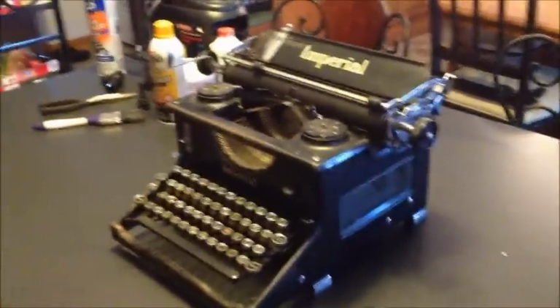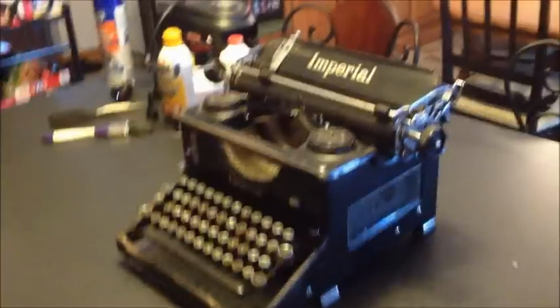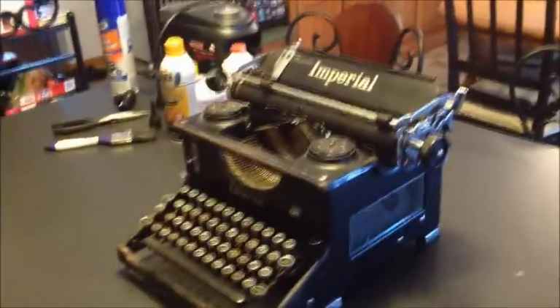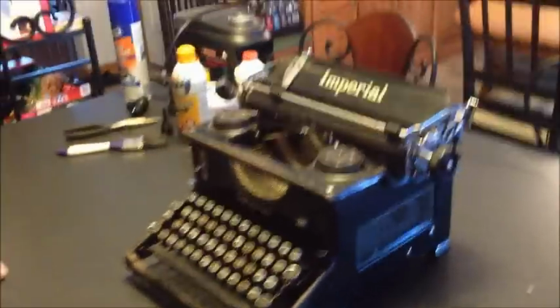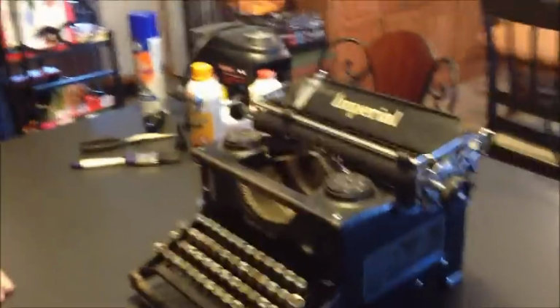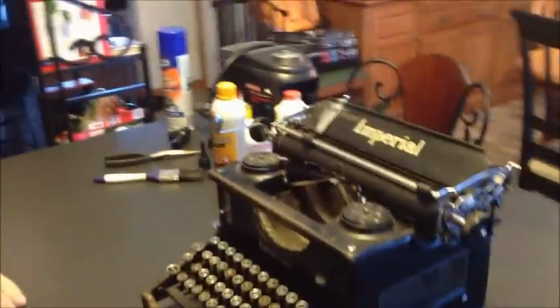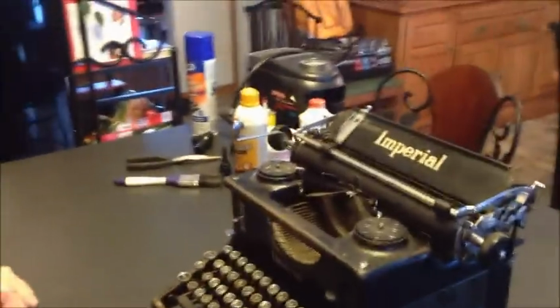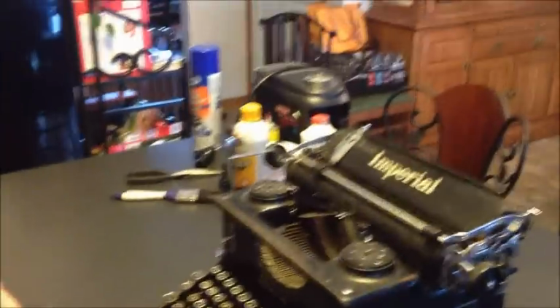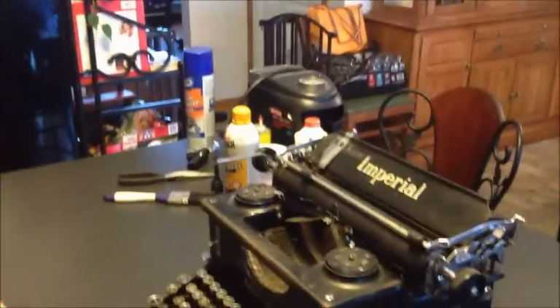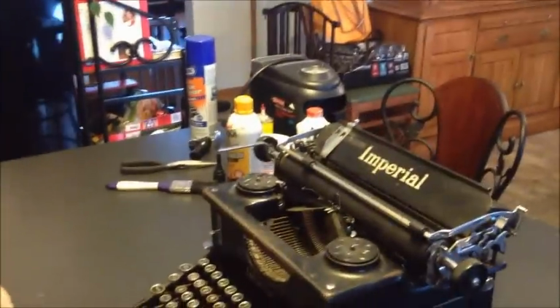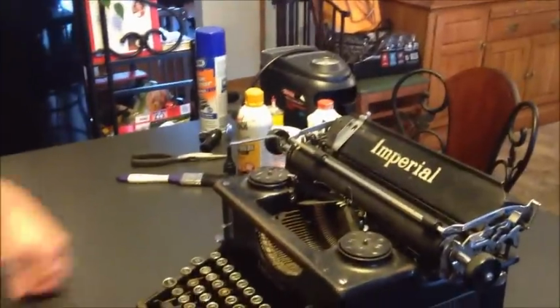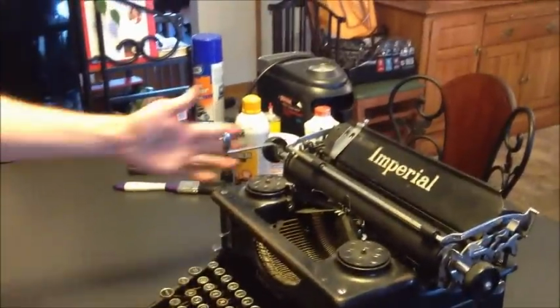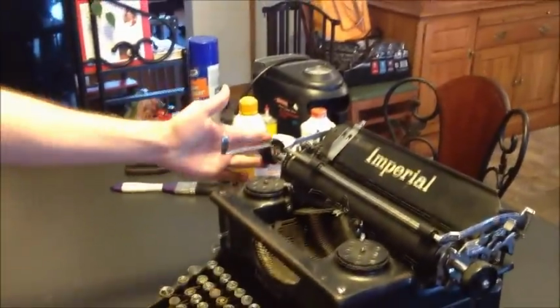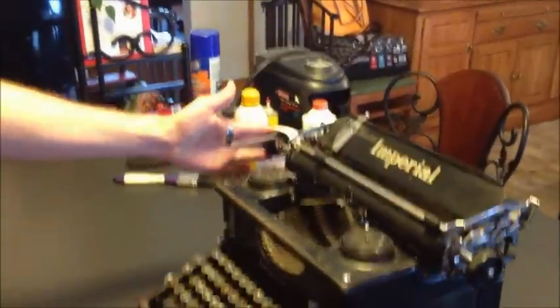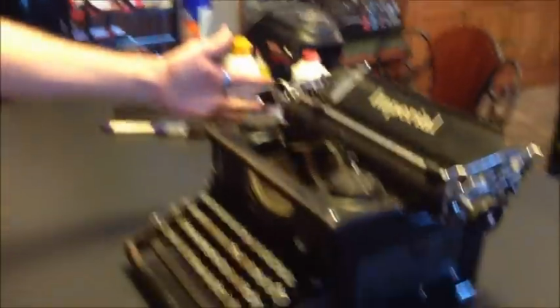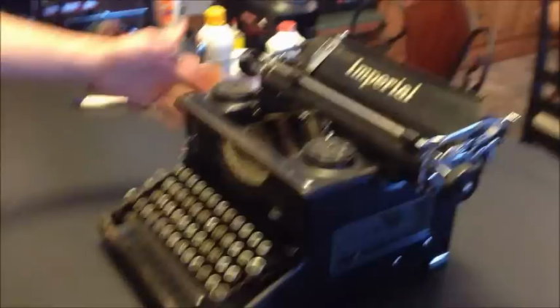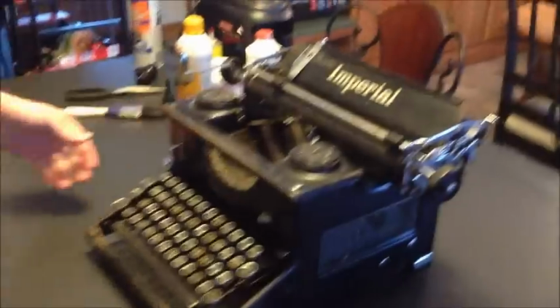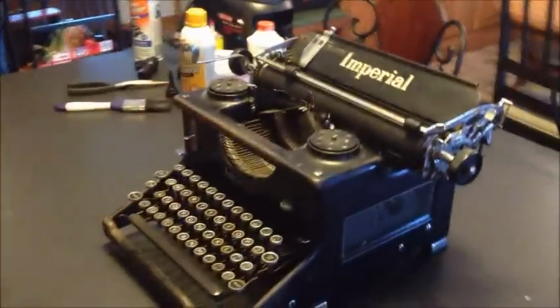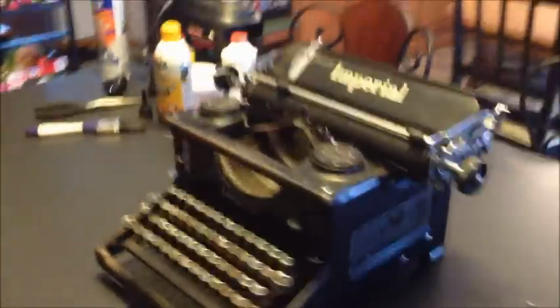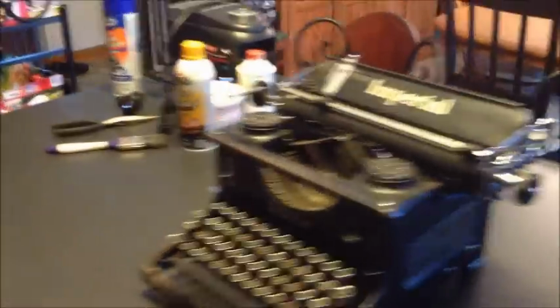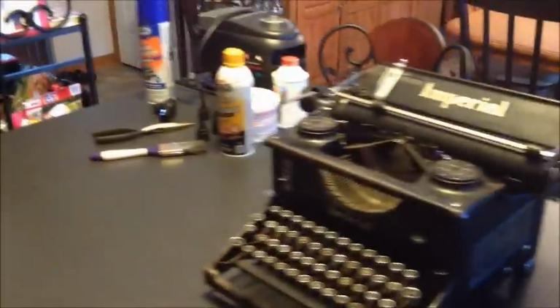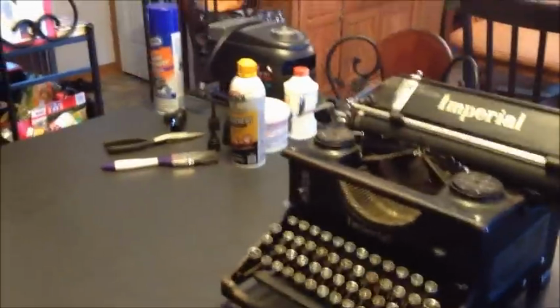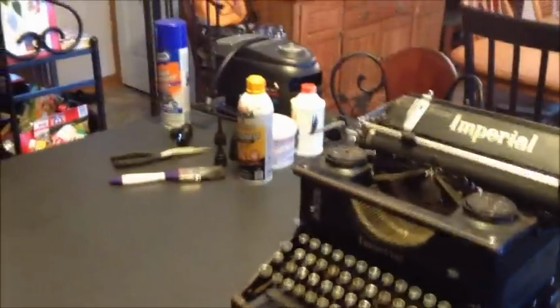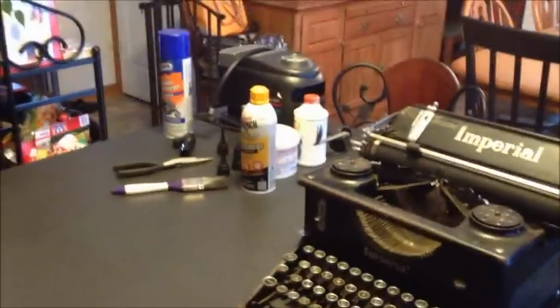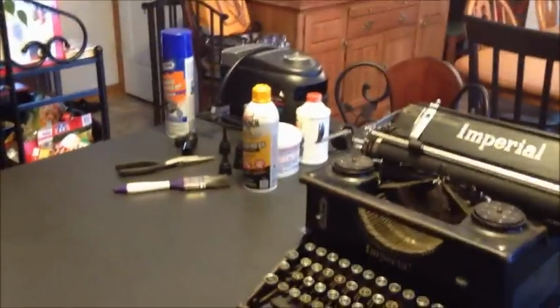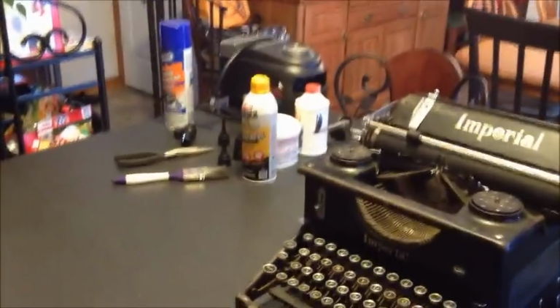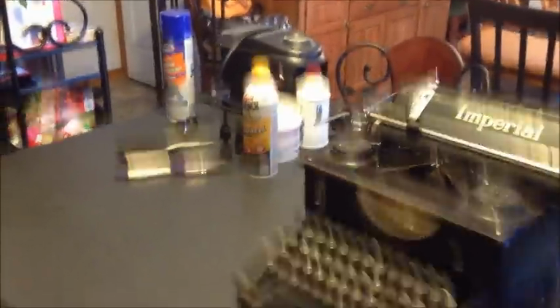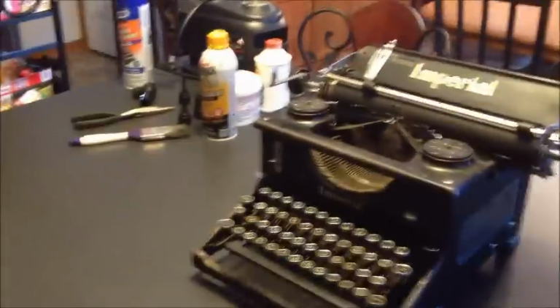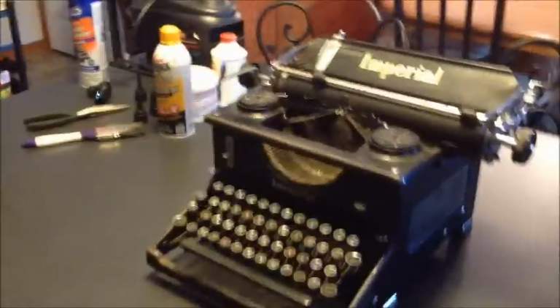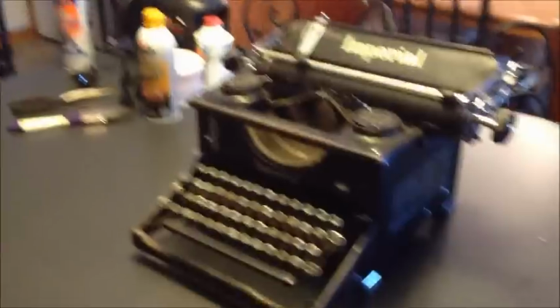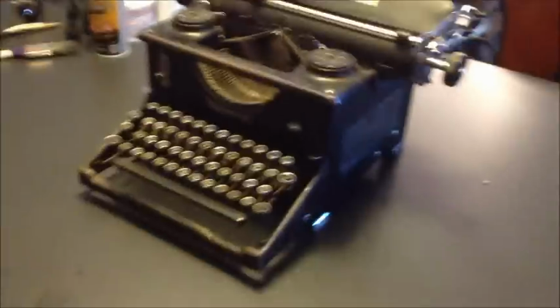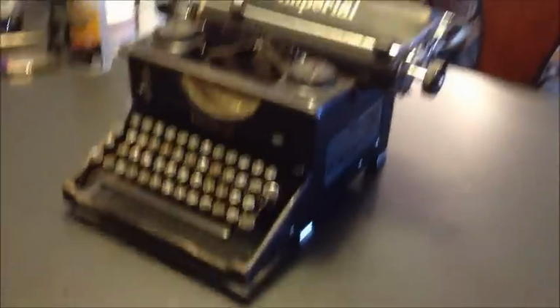So that's the Imperial, an air compressor, and a bunch of stuff you probably shouldn't be using. That's right. See you later.